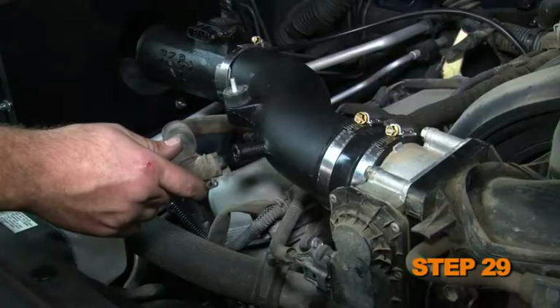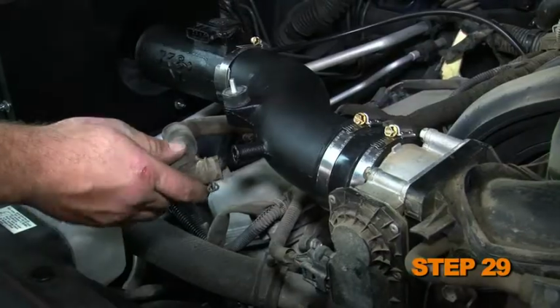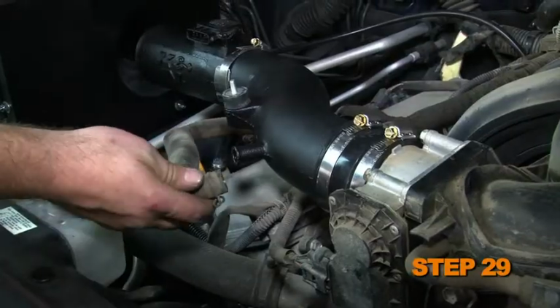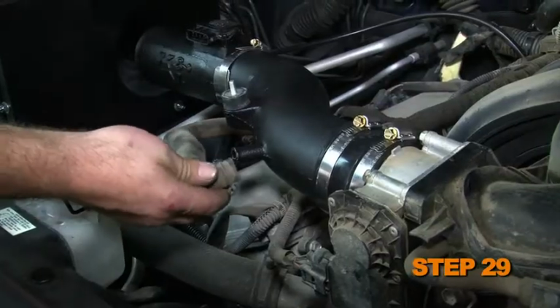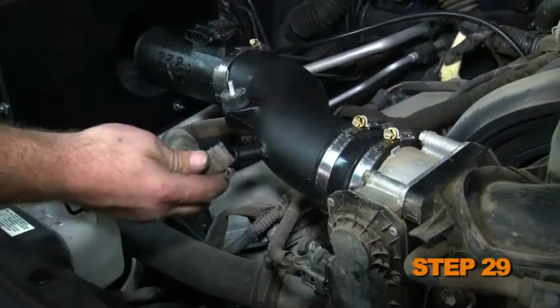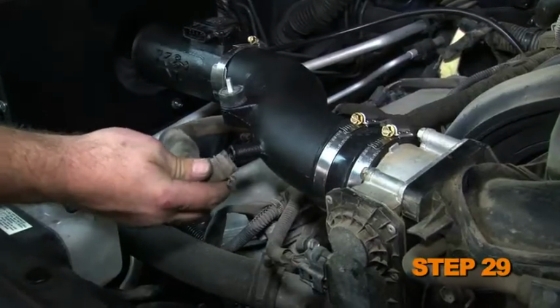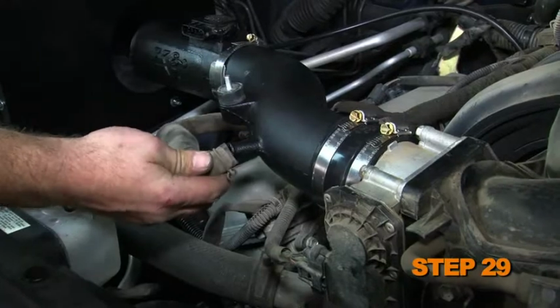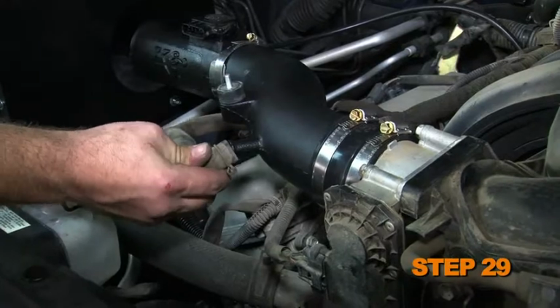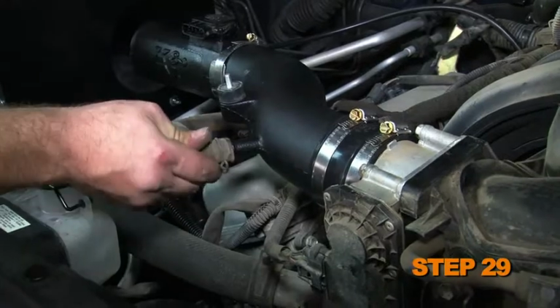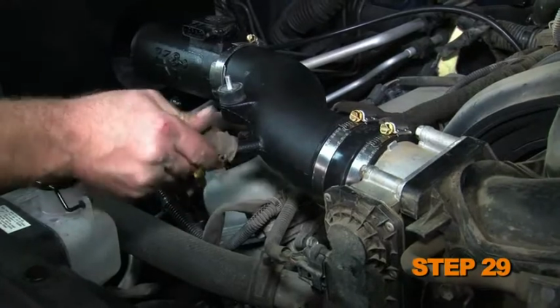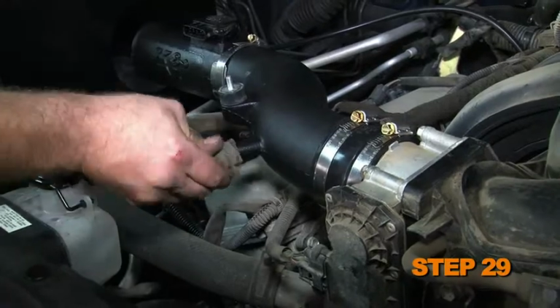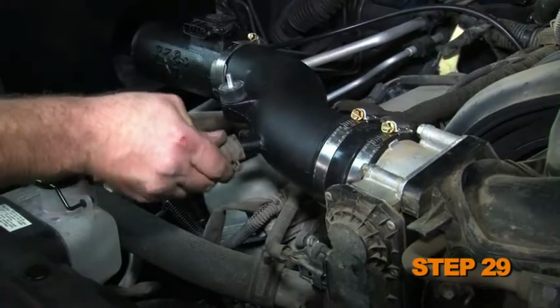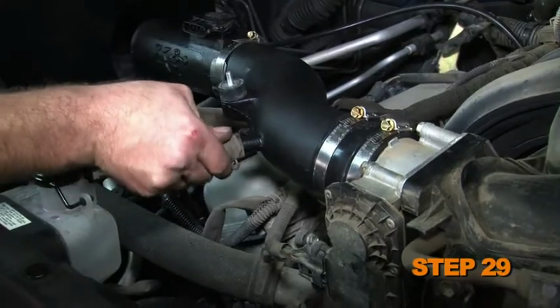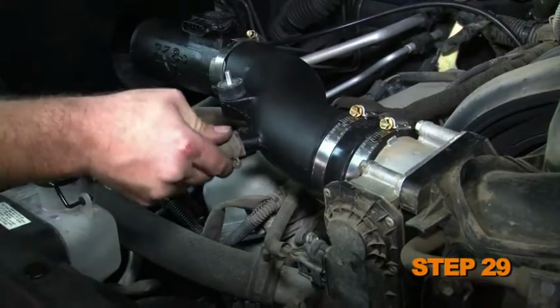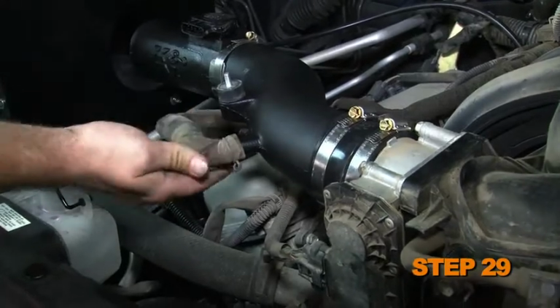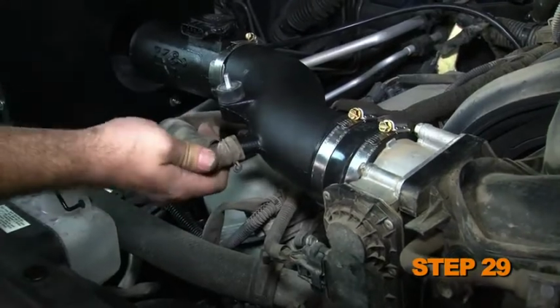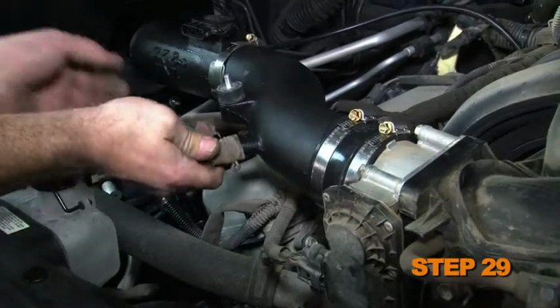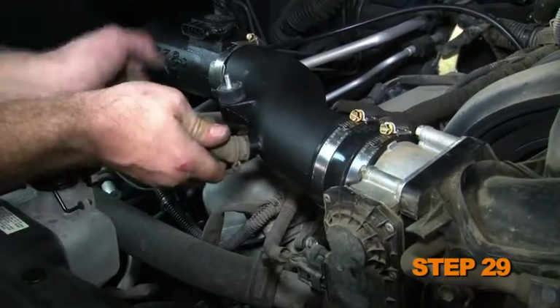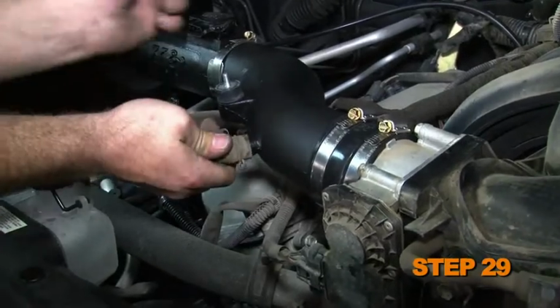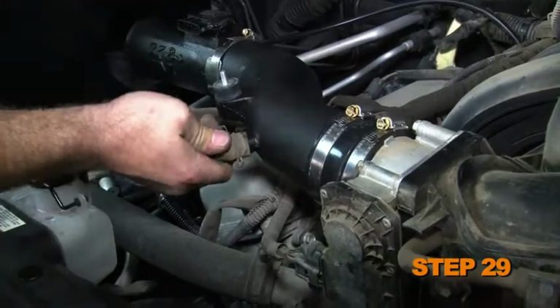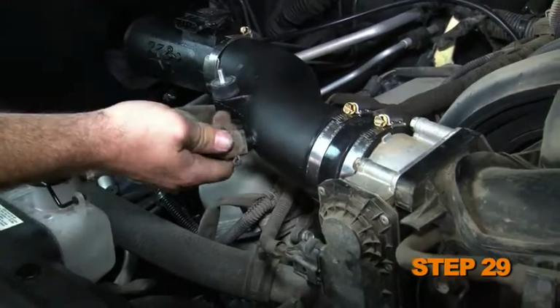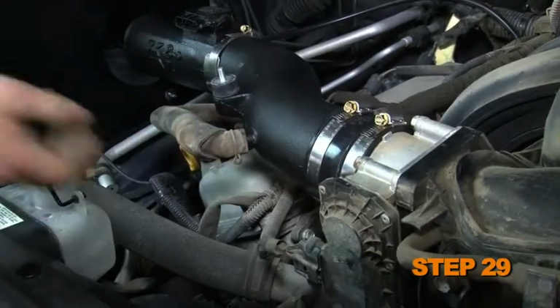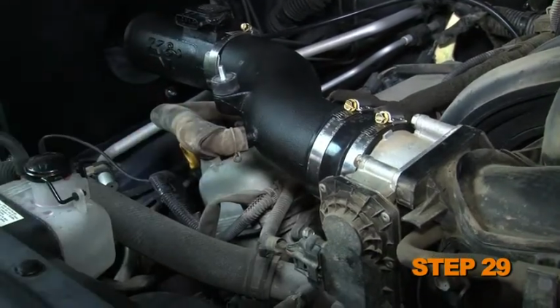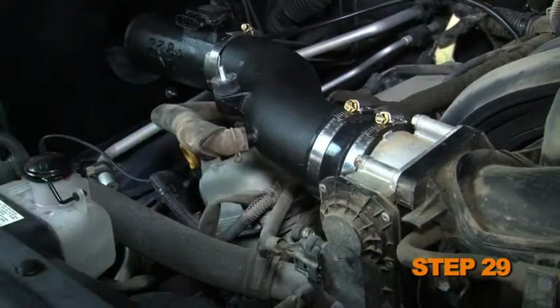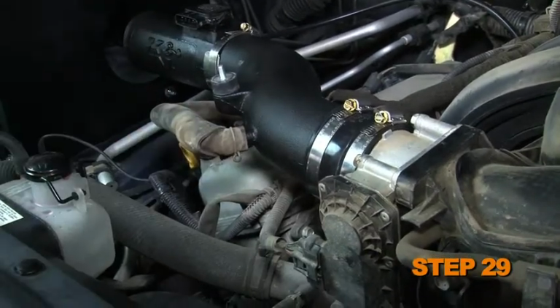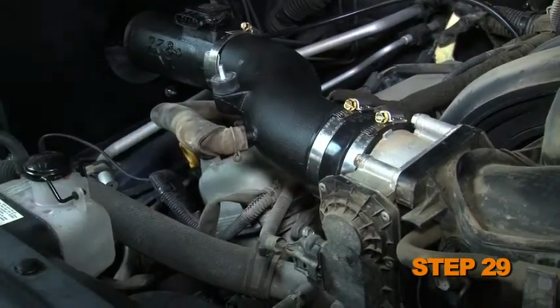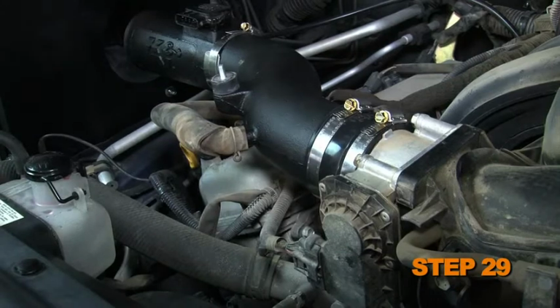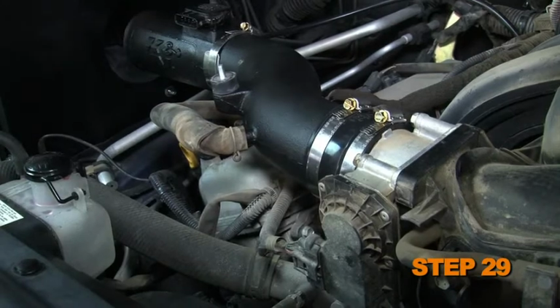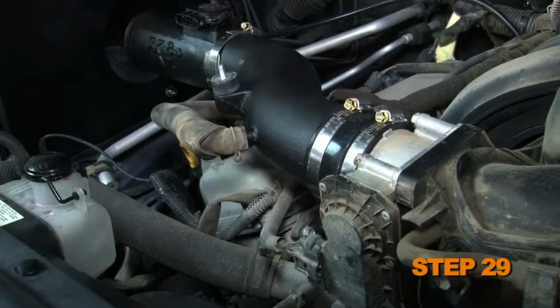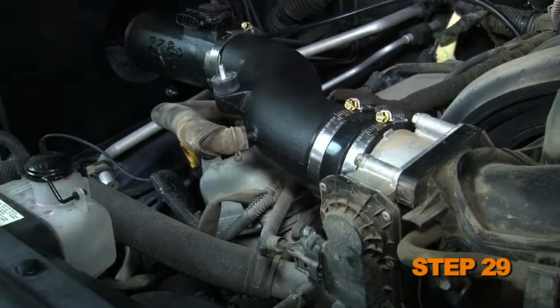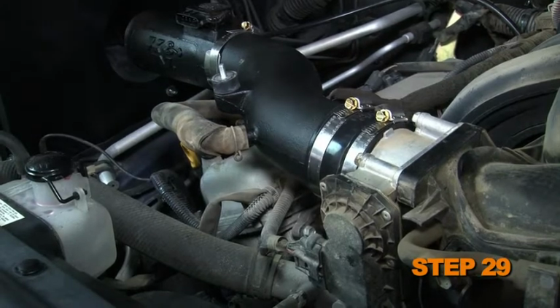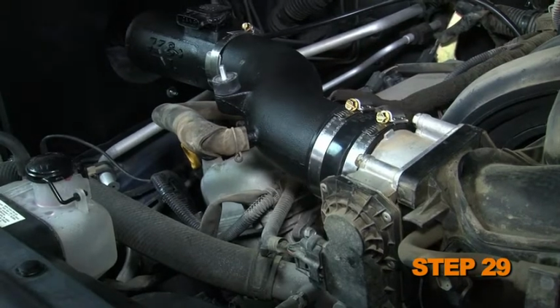Install the original crankcase vent hose onto the valve cover, then connect the opposite end of the crankcase vent hose onto the K&N intake tube.